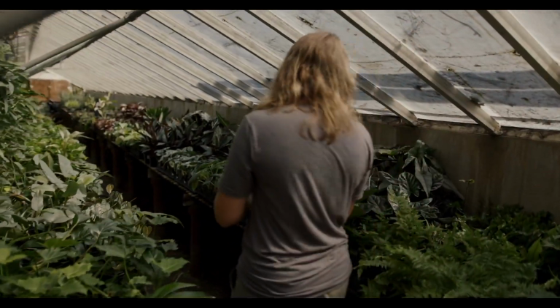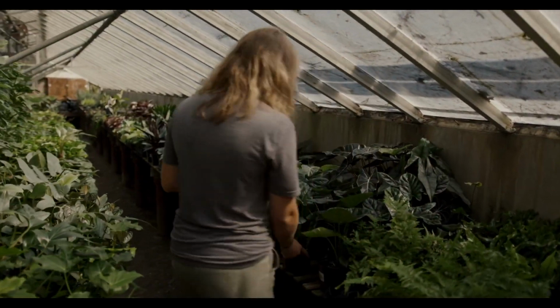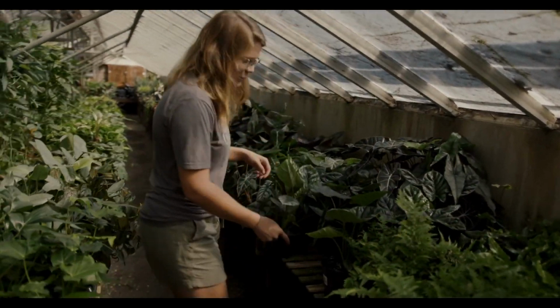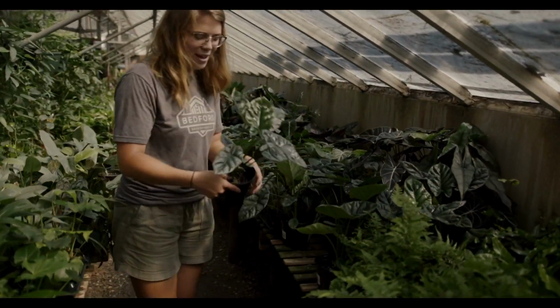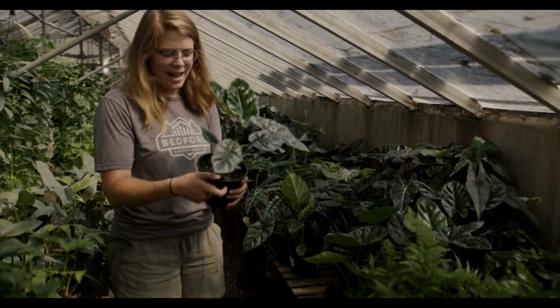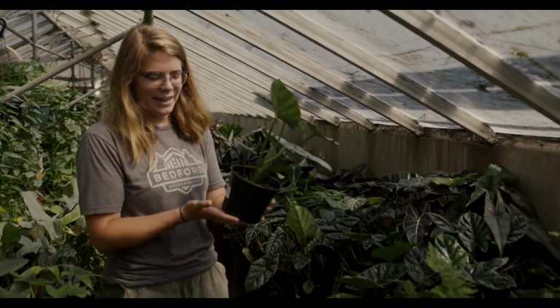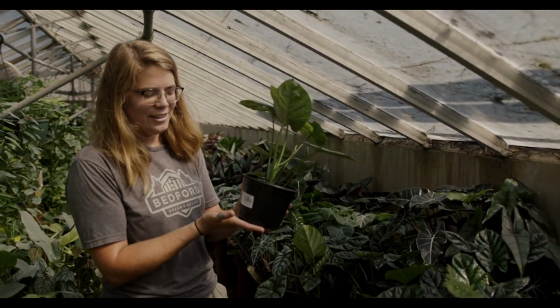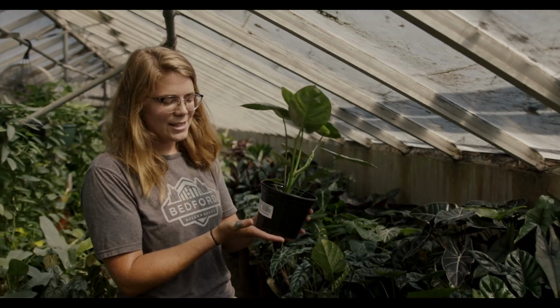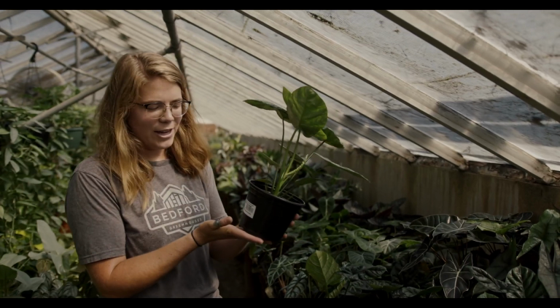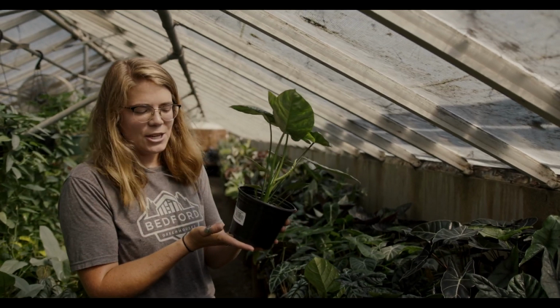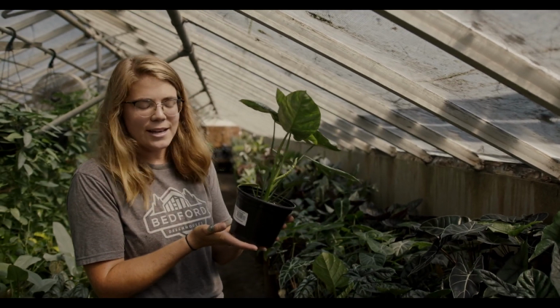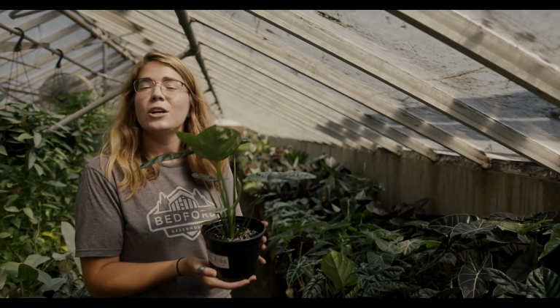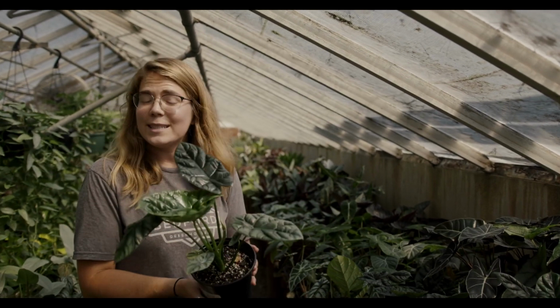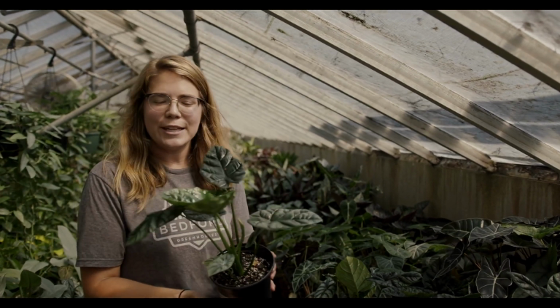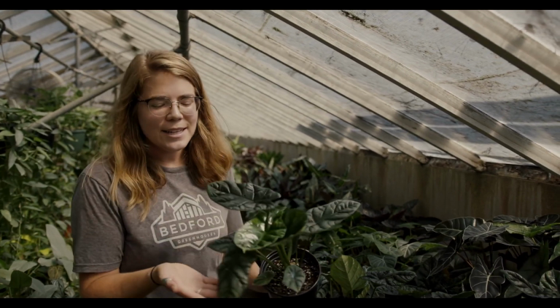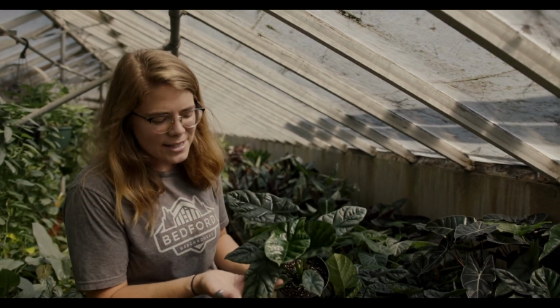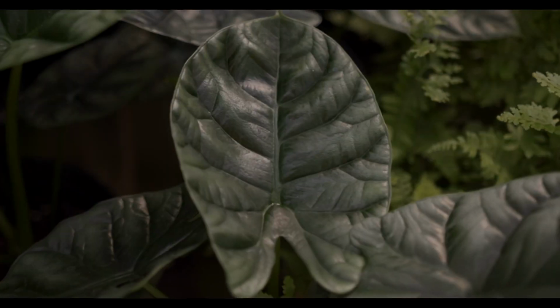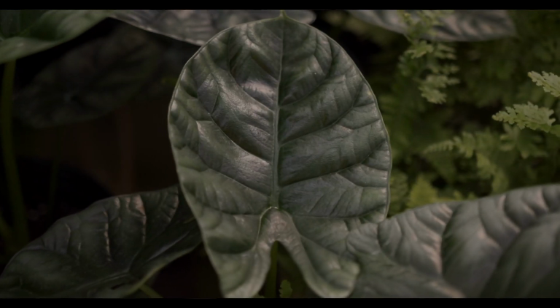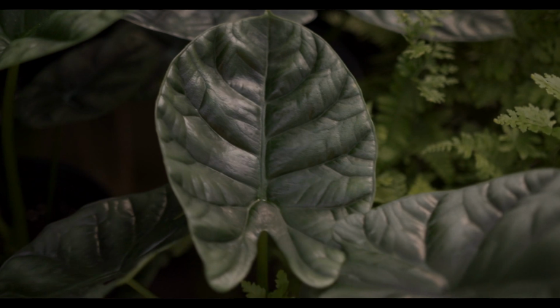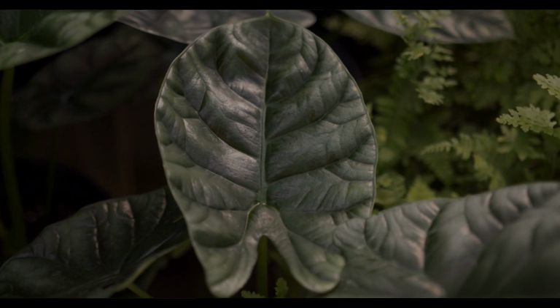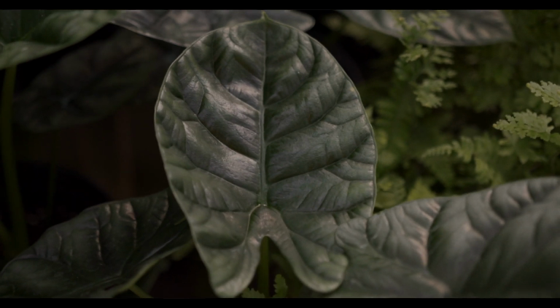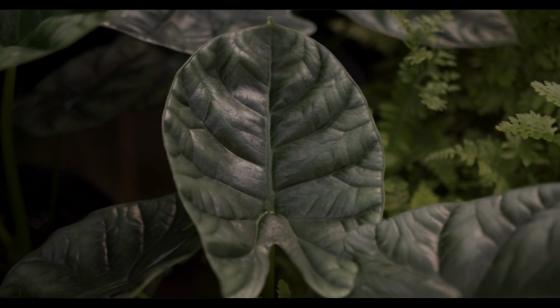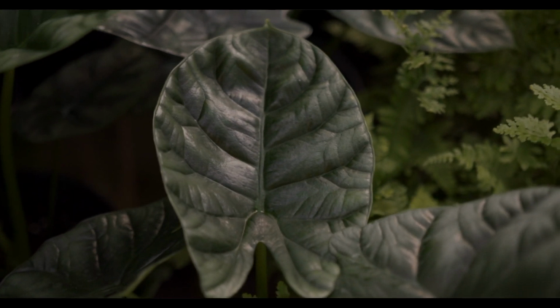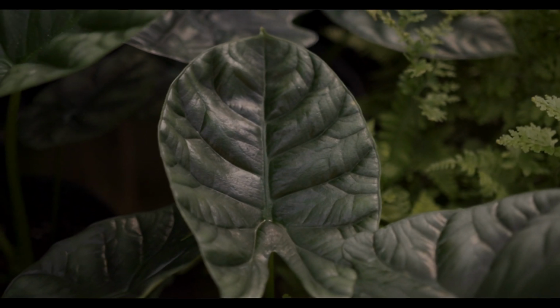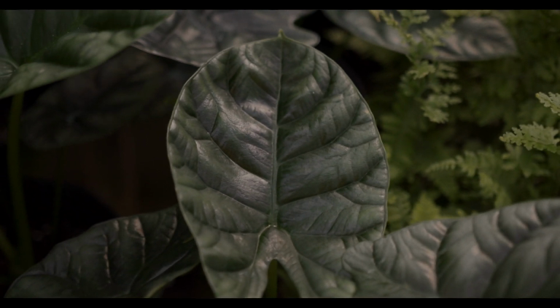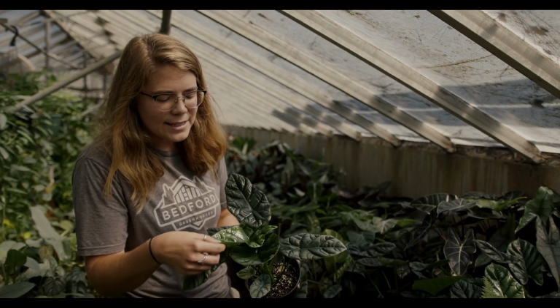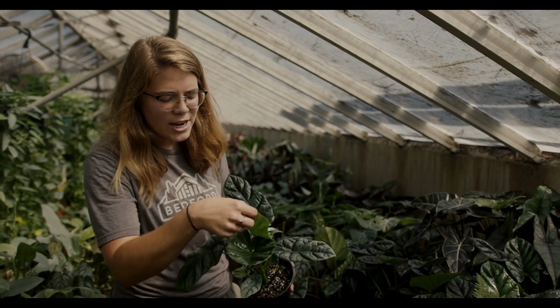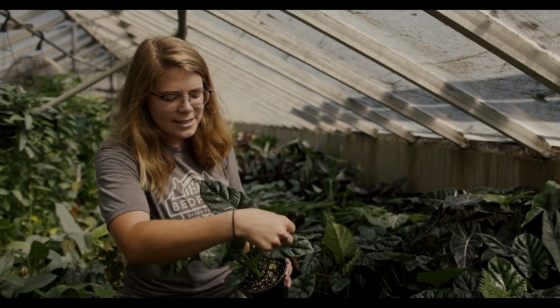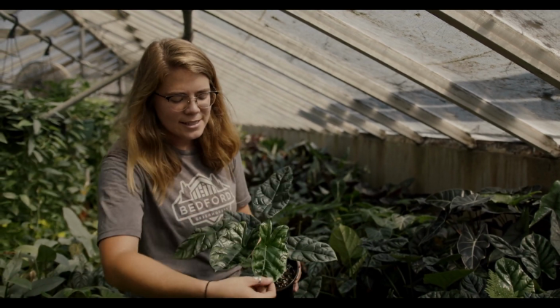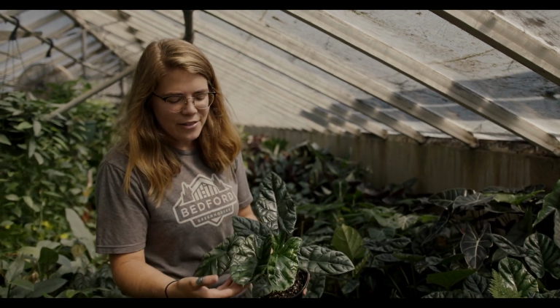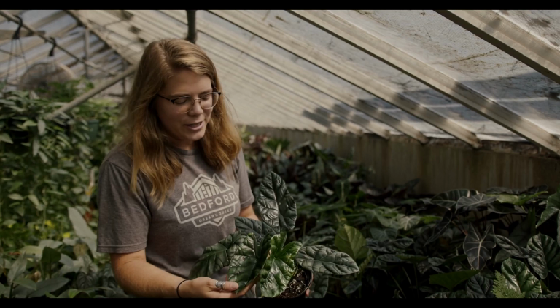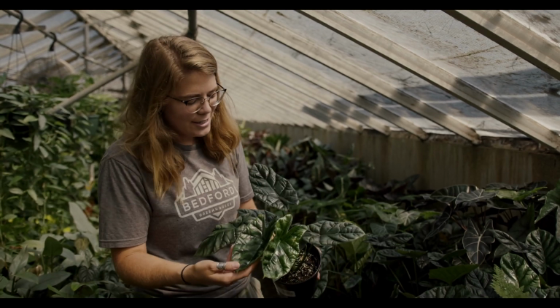And I absolutely love this alocasia — it's the alocasia sinuata quilted dreams. As you can see, the leaf kind of looks like a quilt. I just love how bright and shiny it is and the coloration in it.